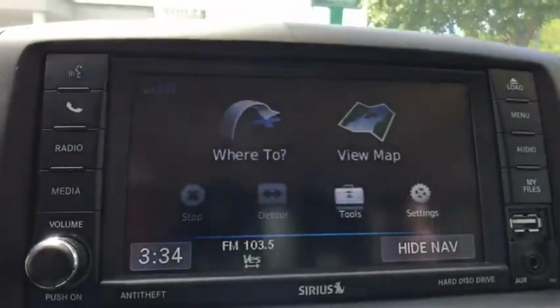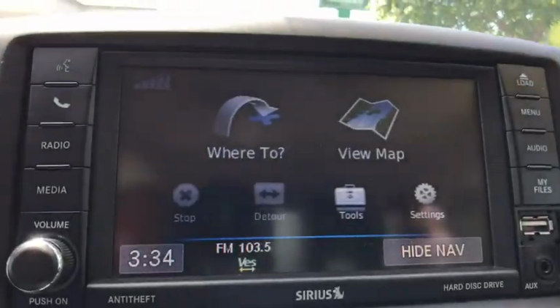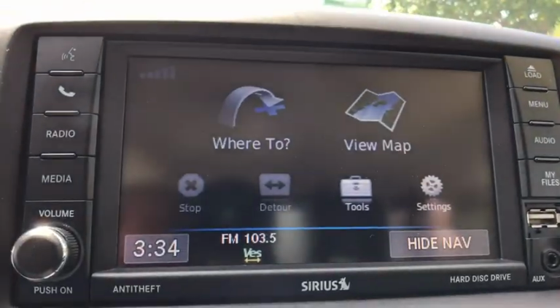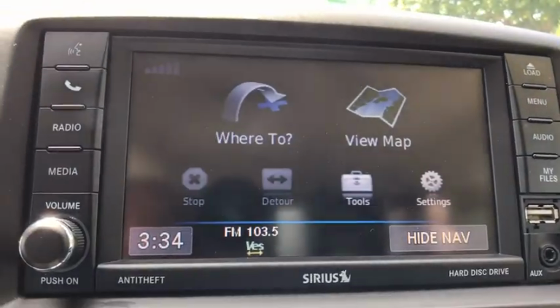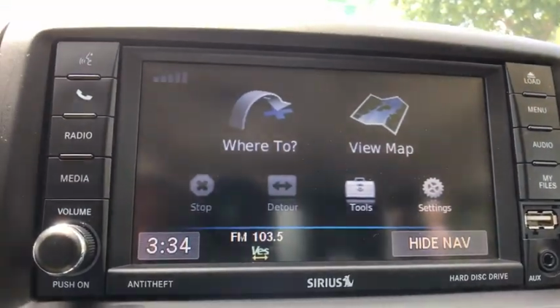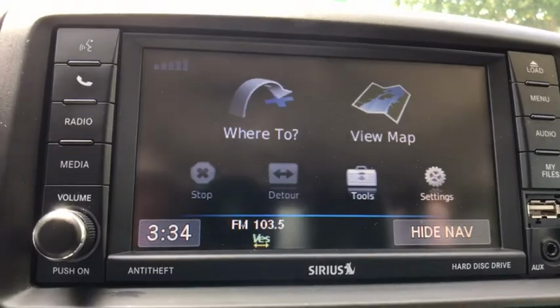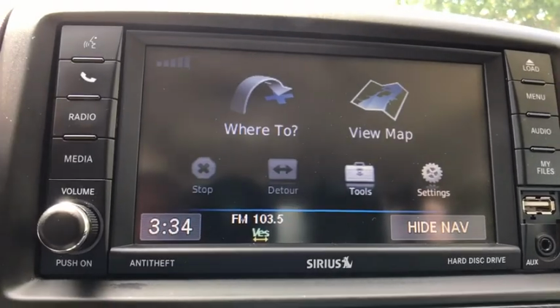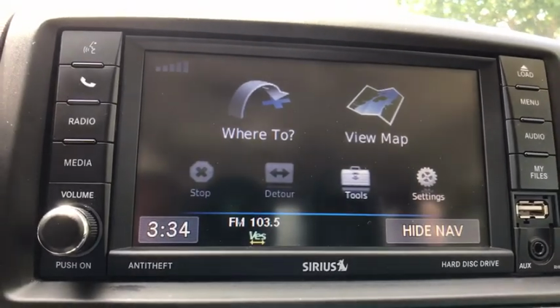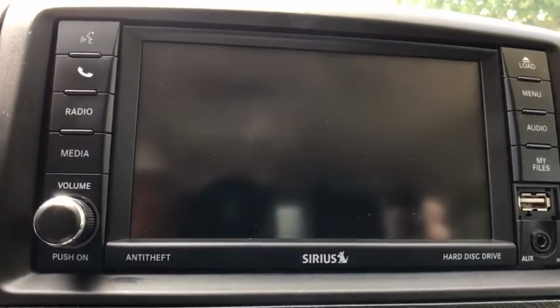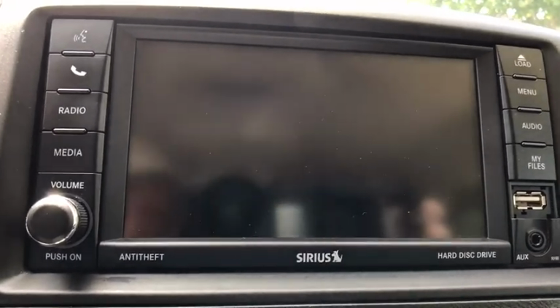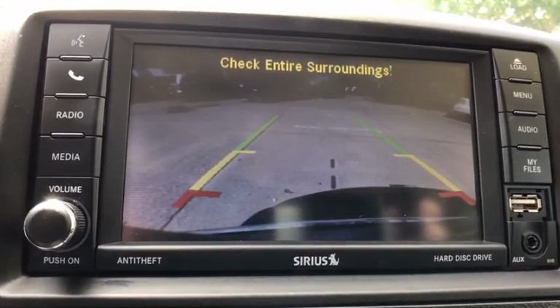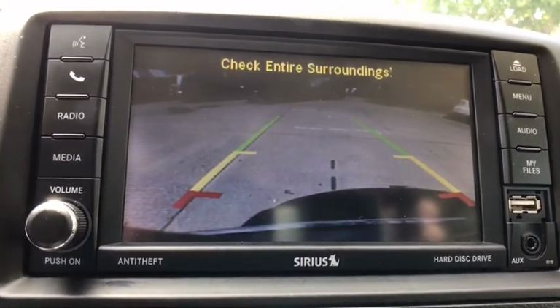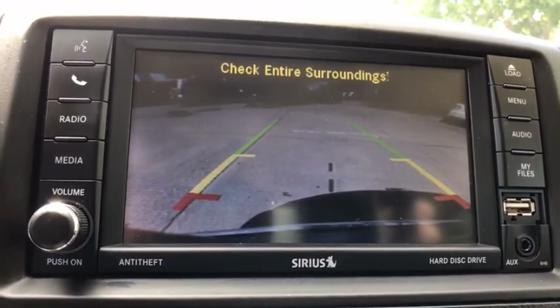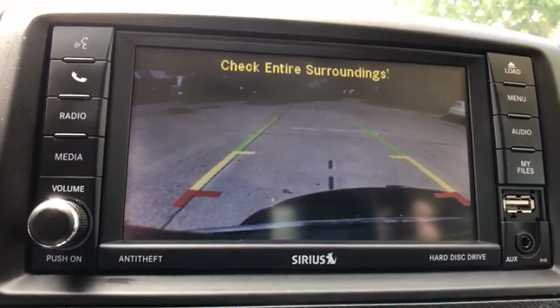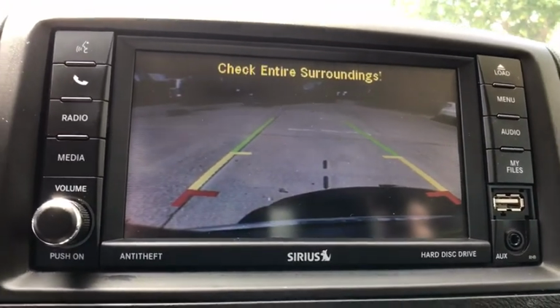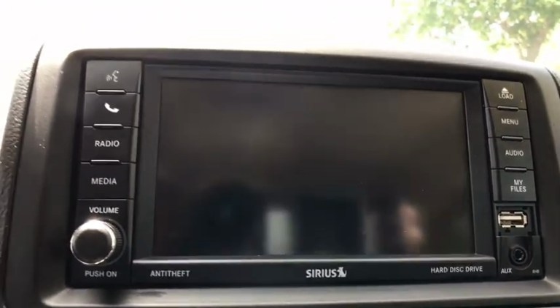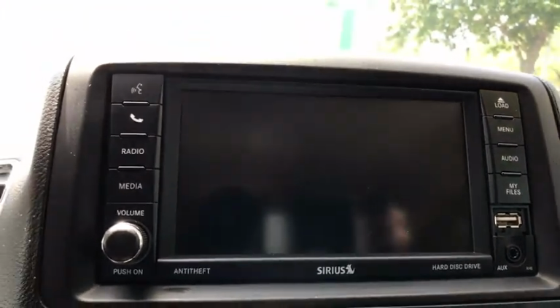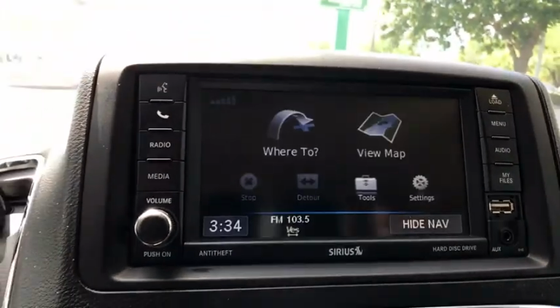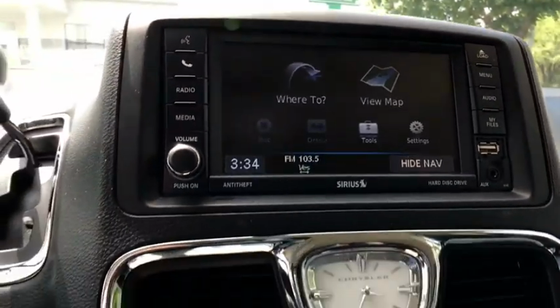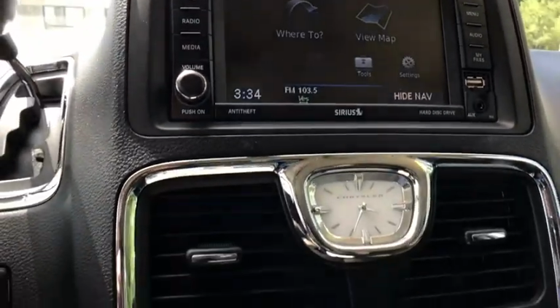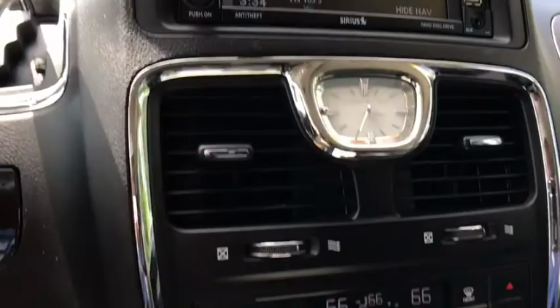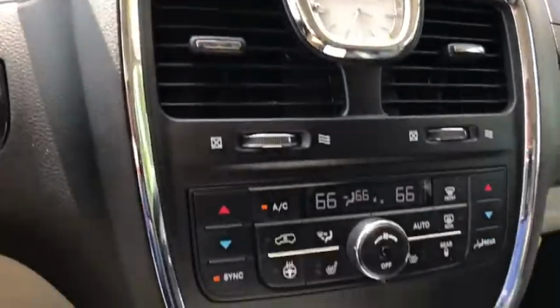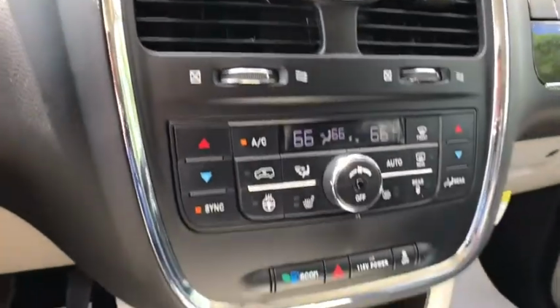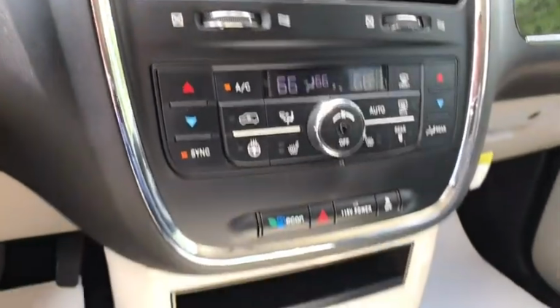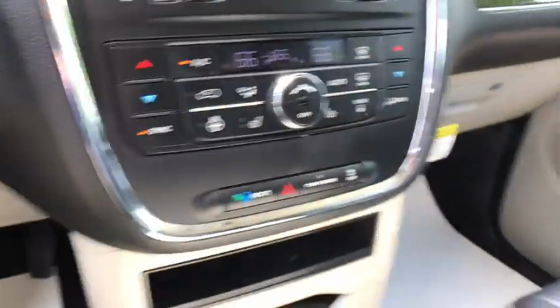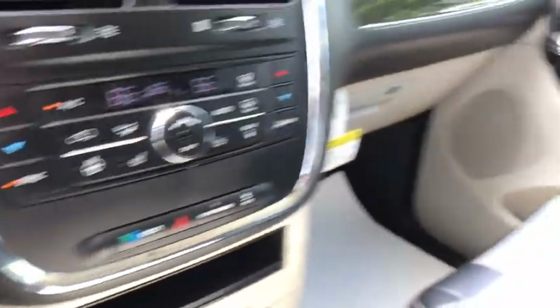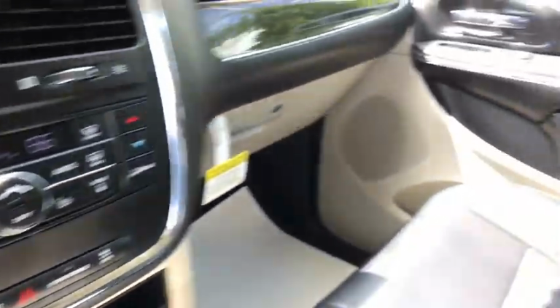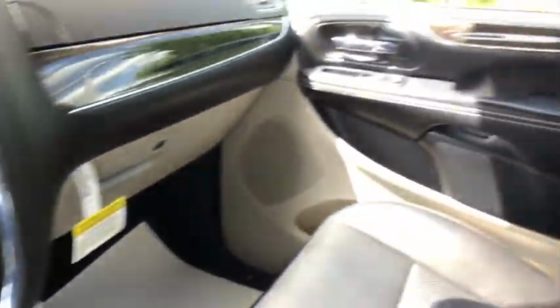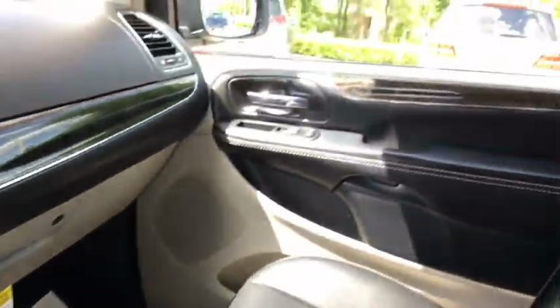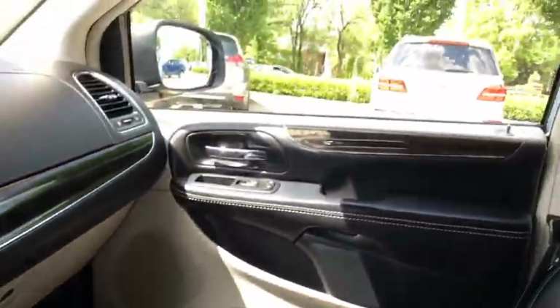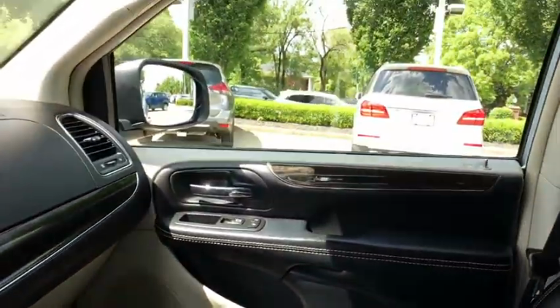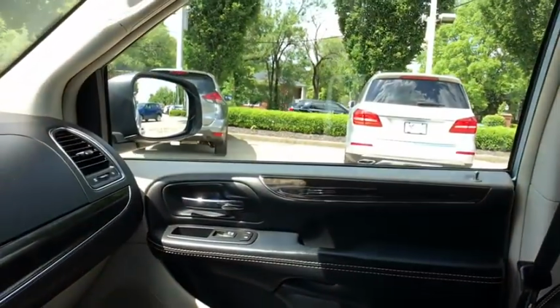One owner, power steering, four-wheel disc brakes, keyless start, hard disk drive media storage, universal garage door opener, heated steering wheel, electronic stability control.